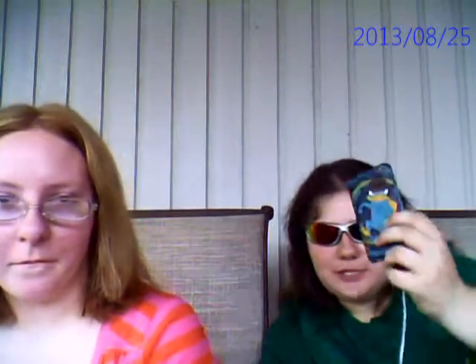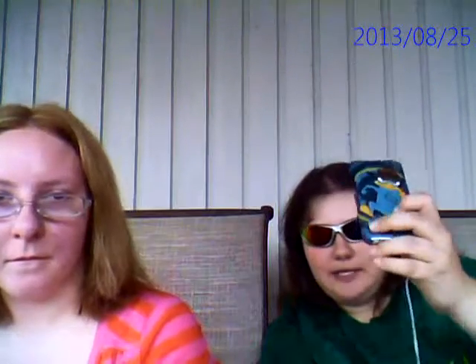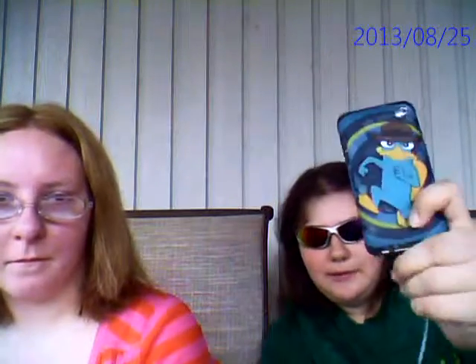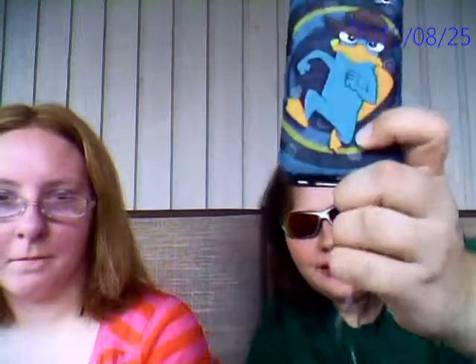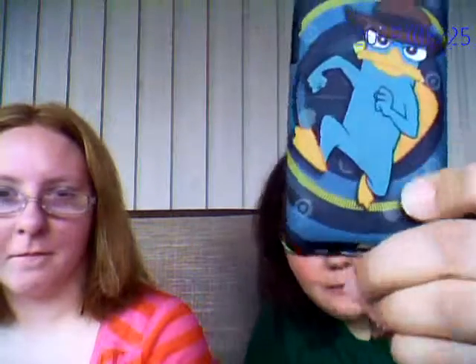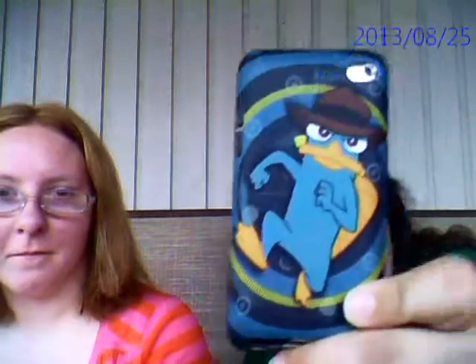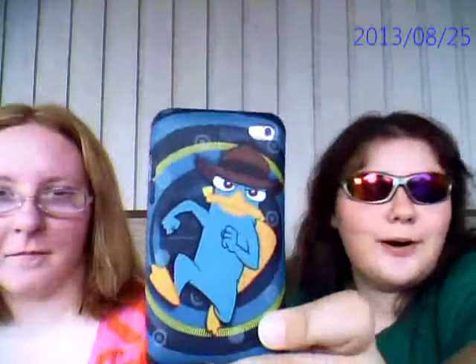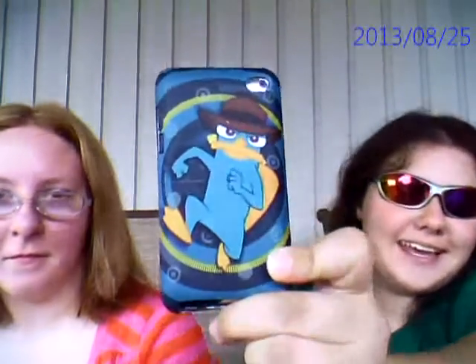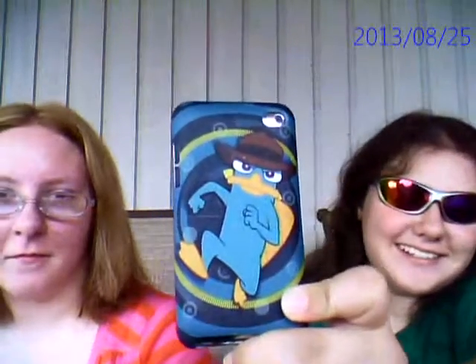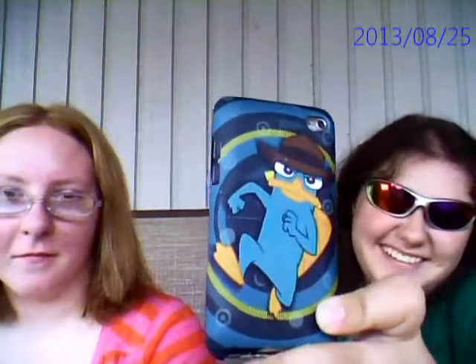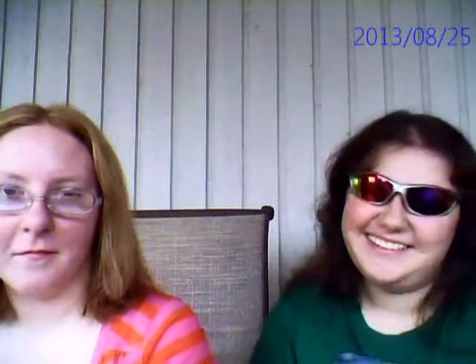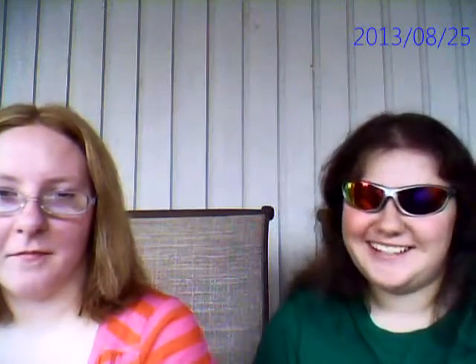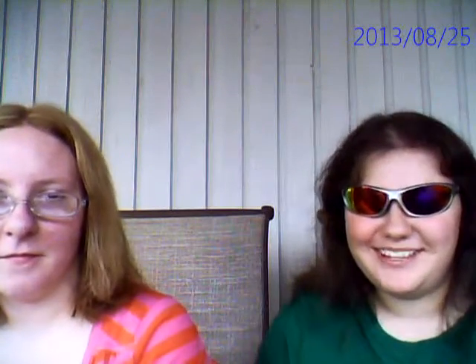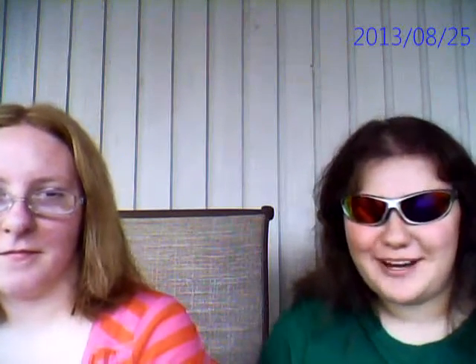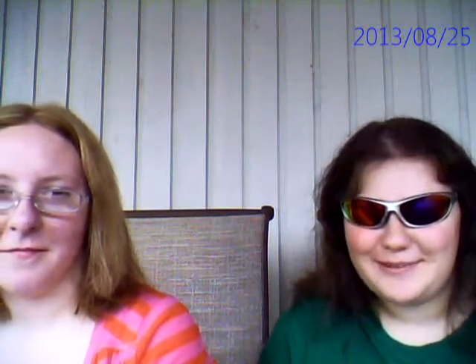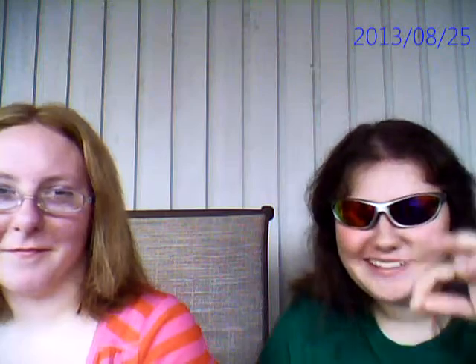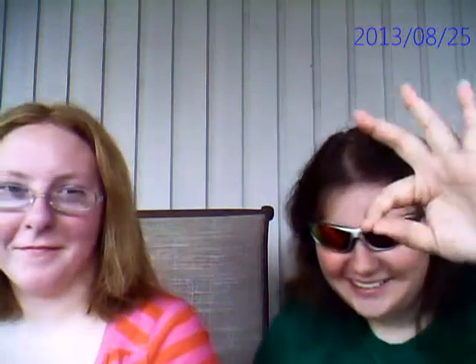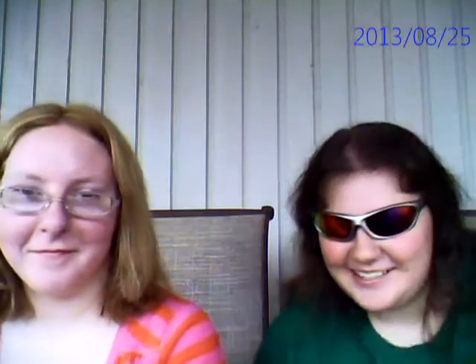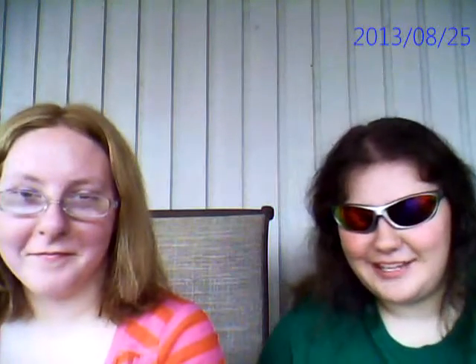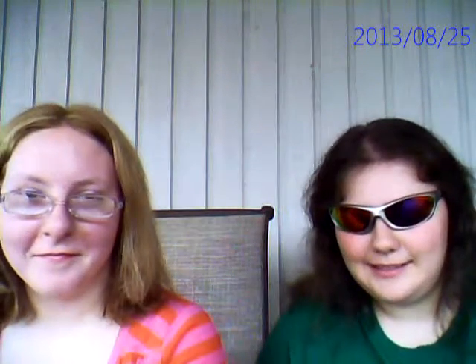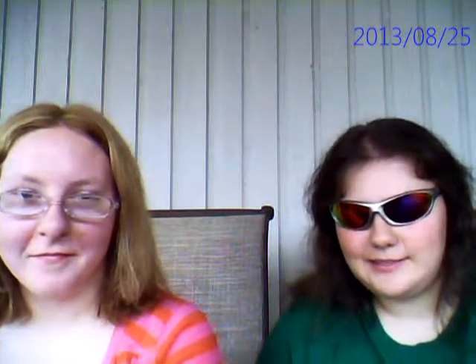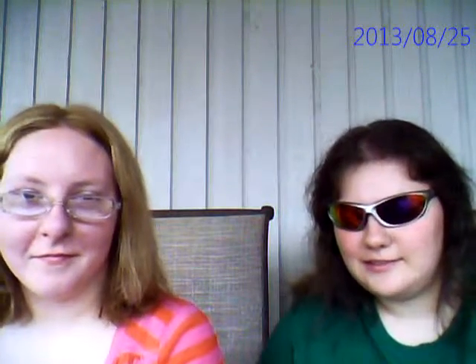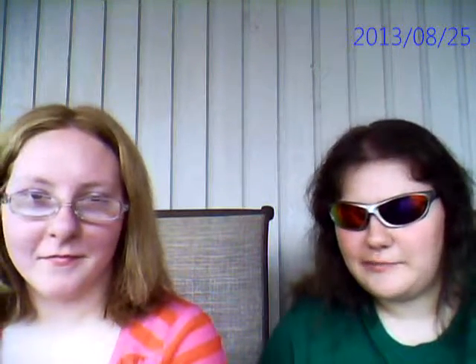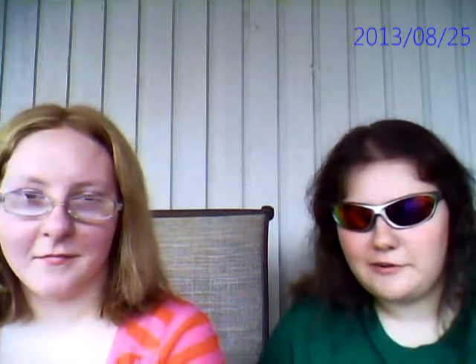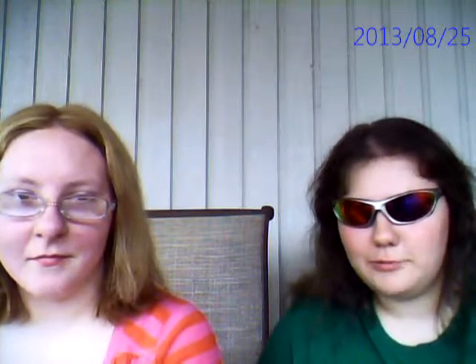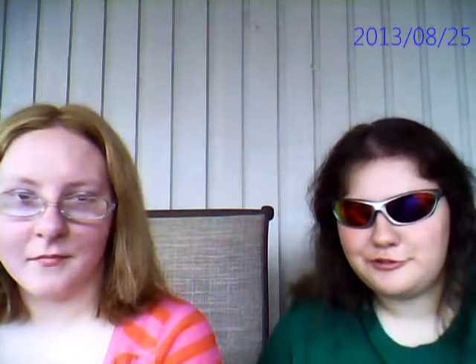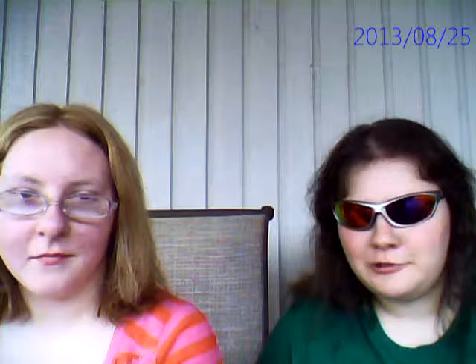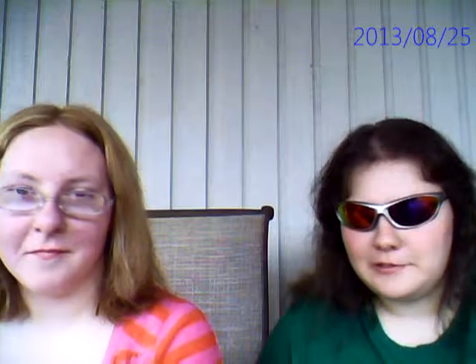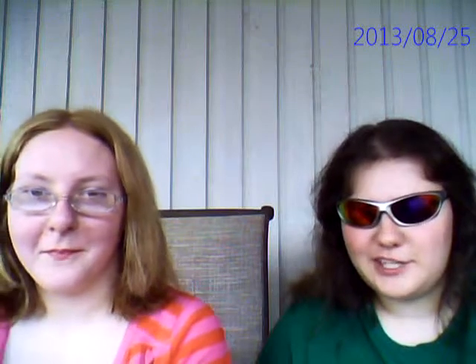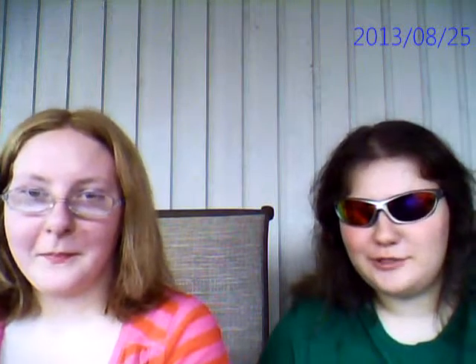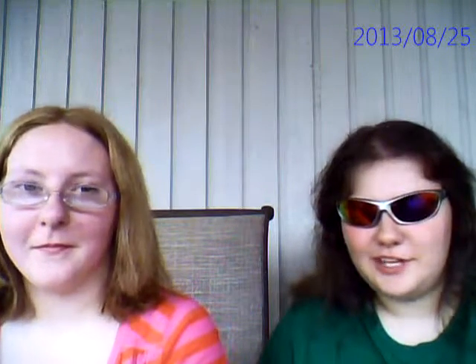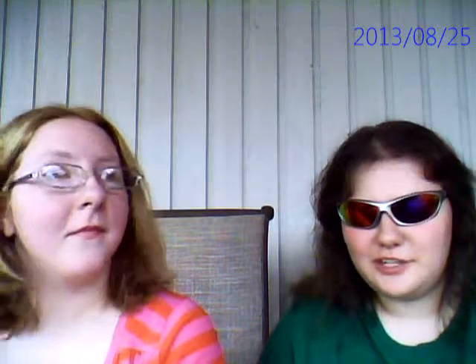This is my Perry the Platypus iPod case. It's awesome. I love Perry the Platypus. It's an awesome case. It is semi-hard, rubberish — it's a mixture between that.